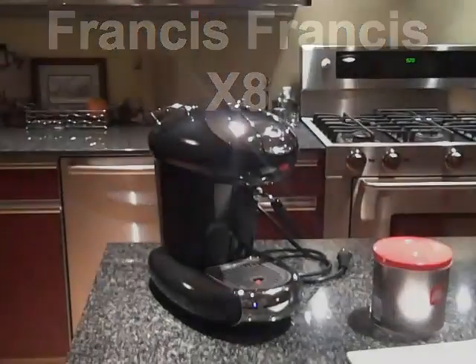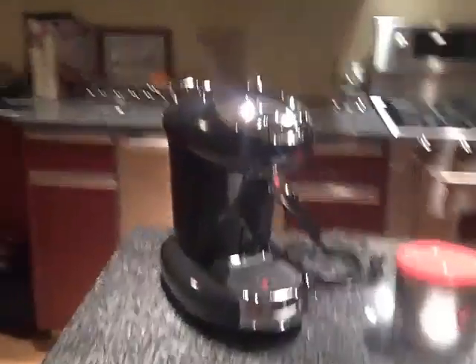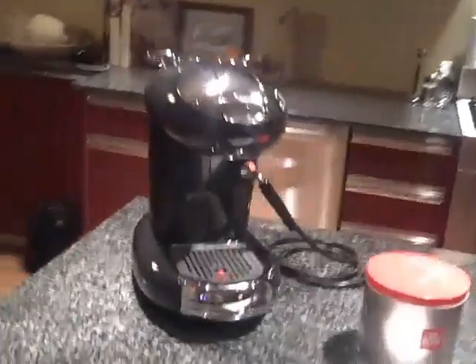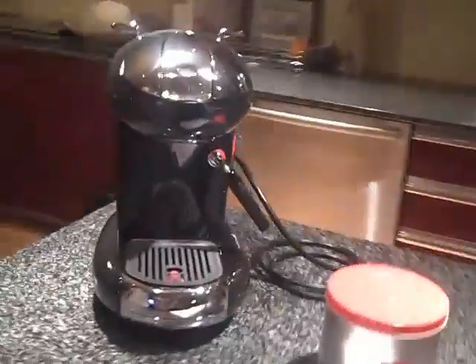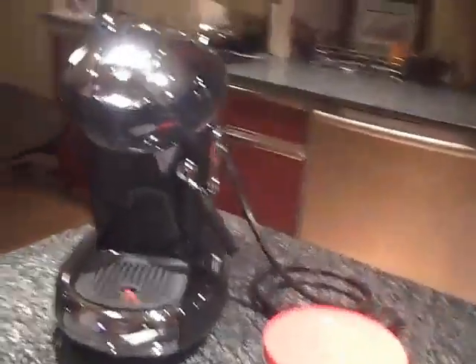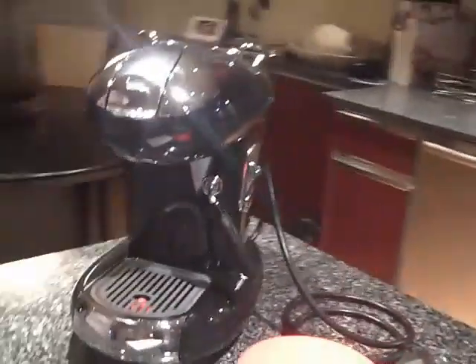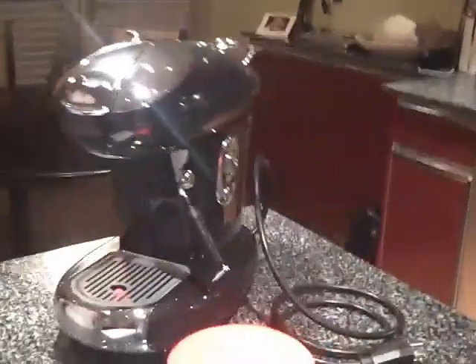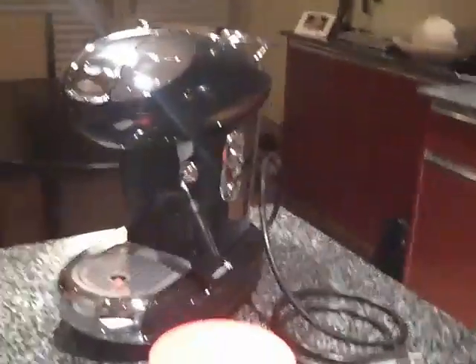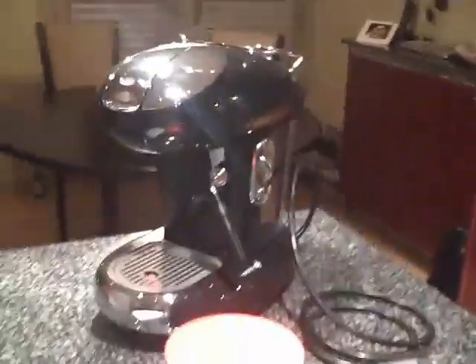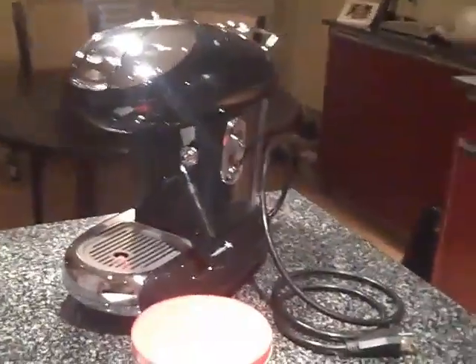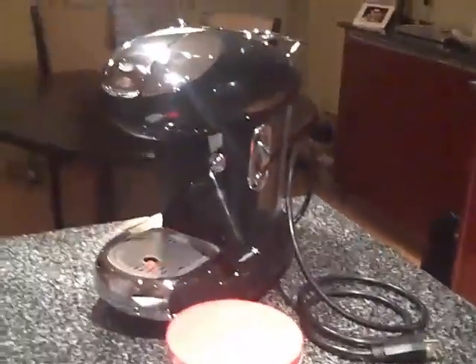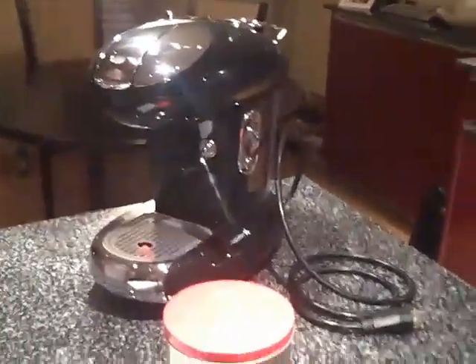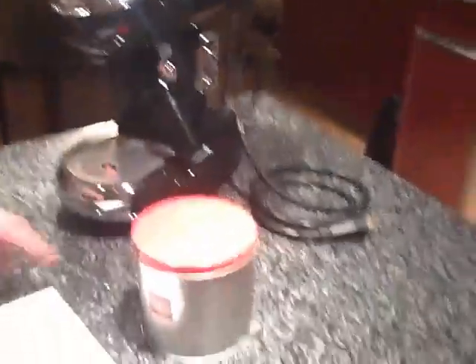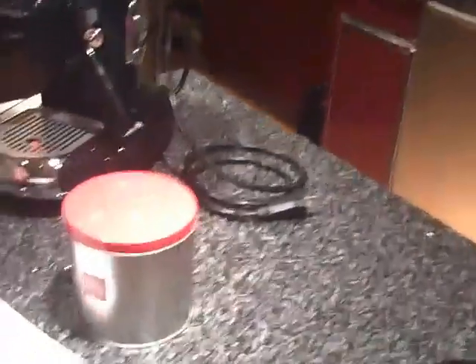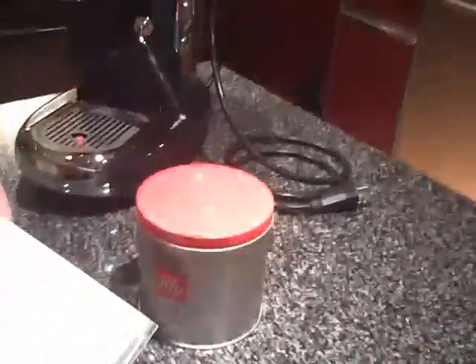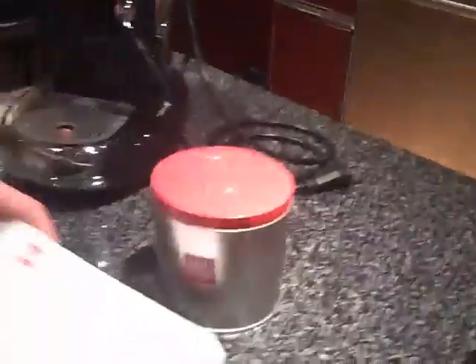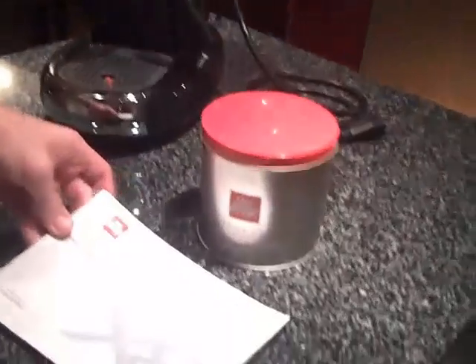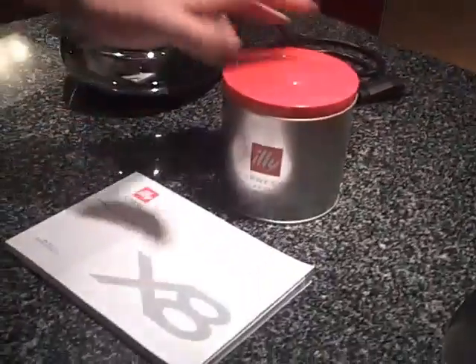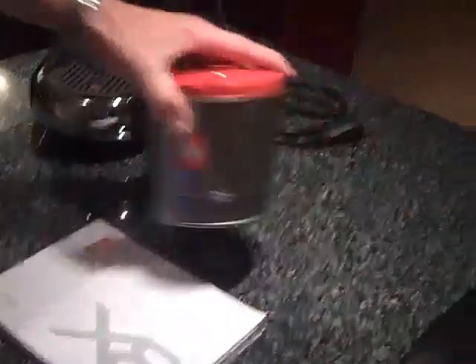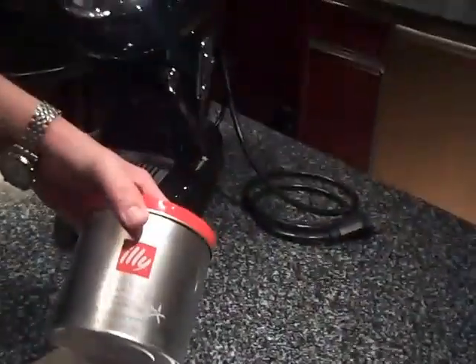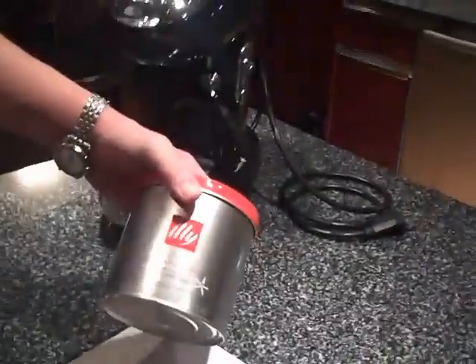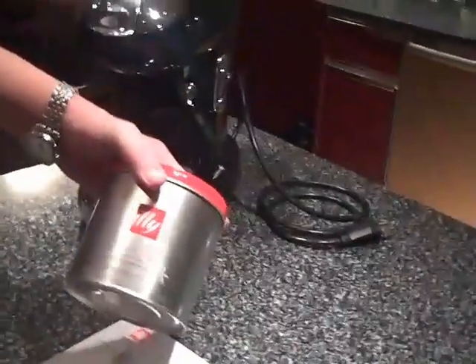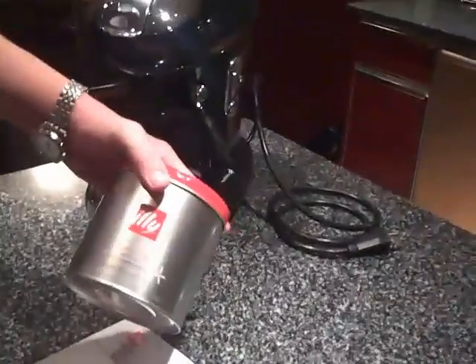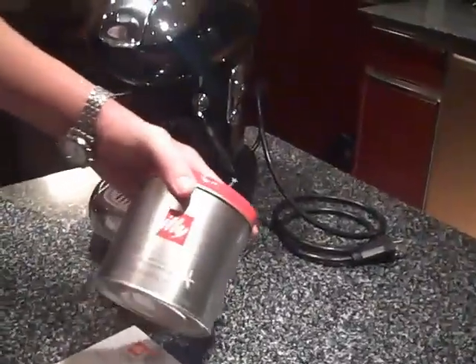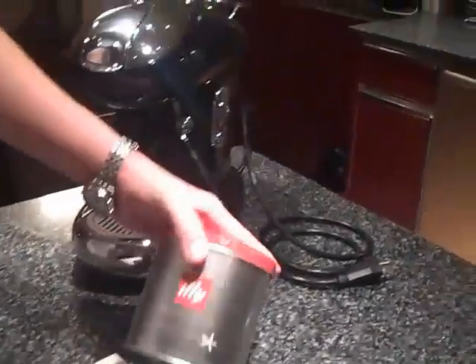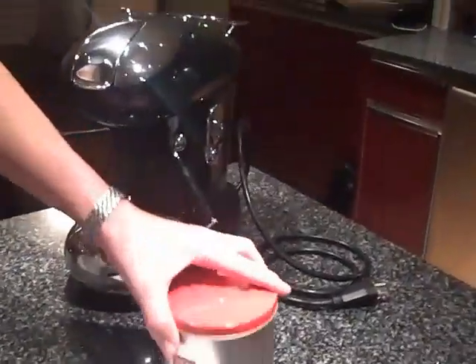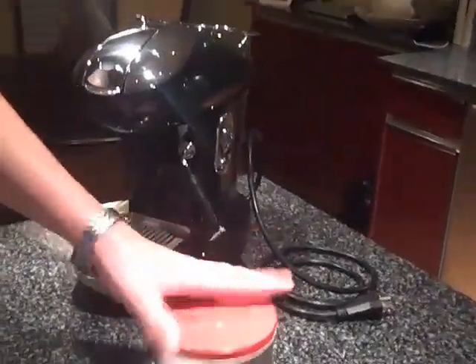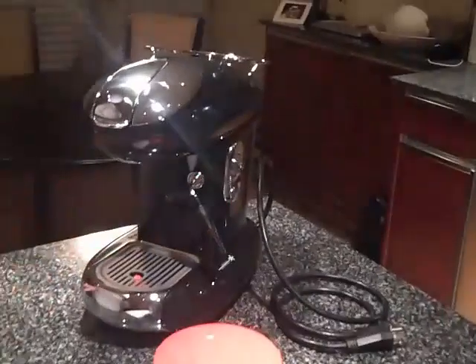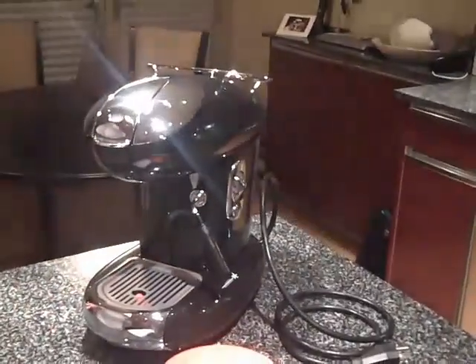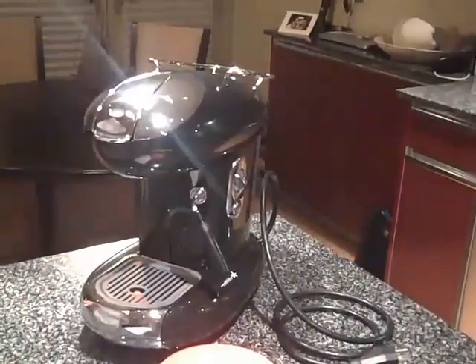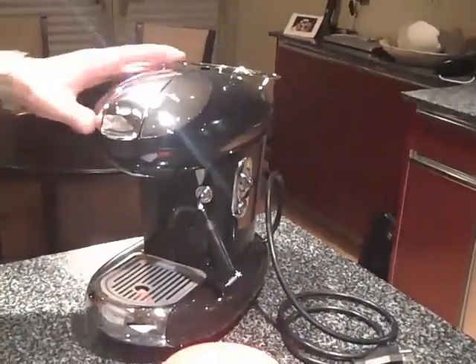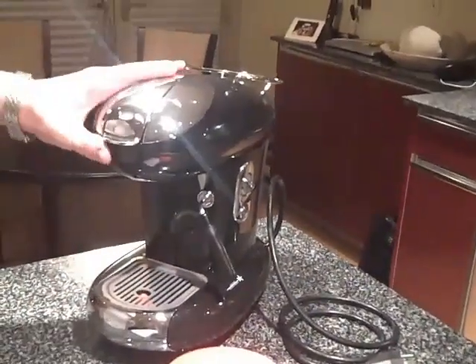This is the Francis Francis X8, the newest model out by Francis Francis. It comes with a structure manual and a case of pods from Illy, which is owned by Francis Francis. This is a pod machine only, which is nice.